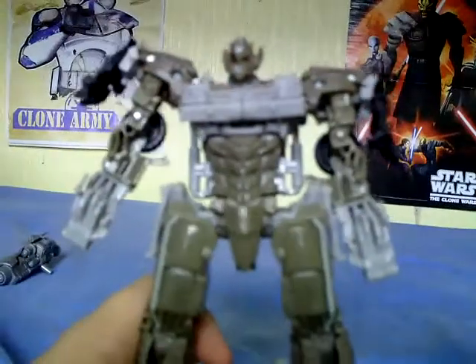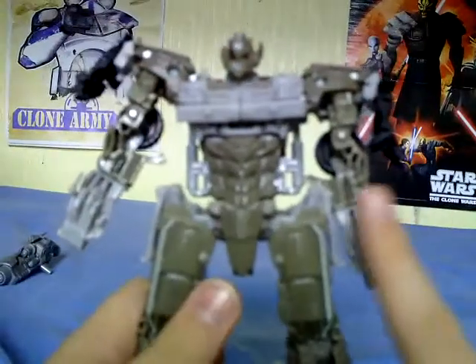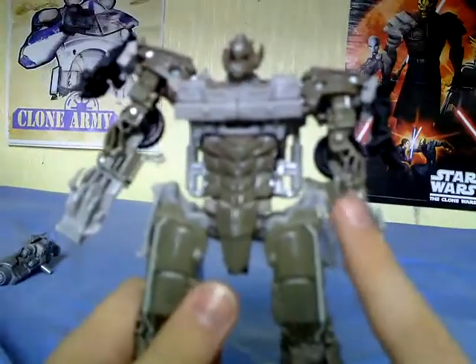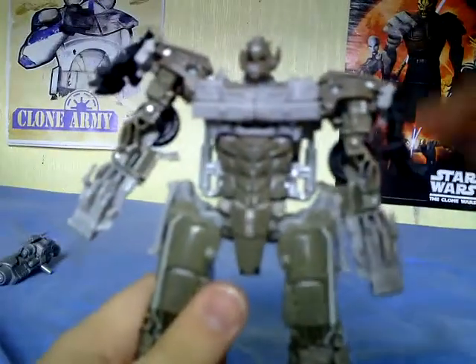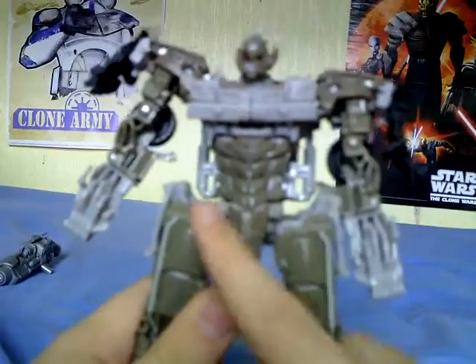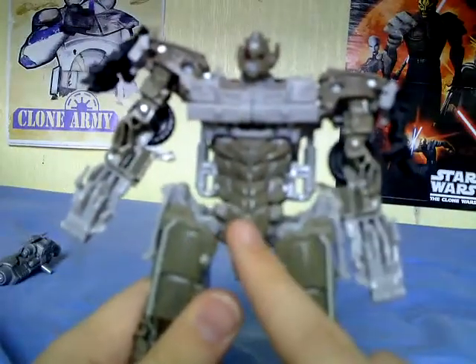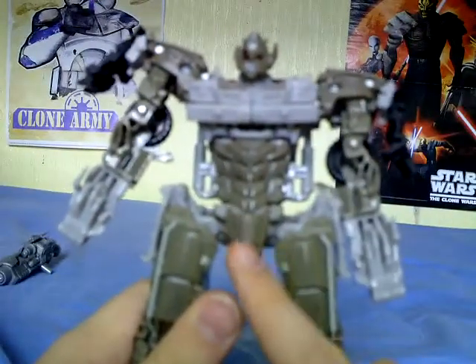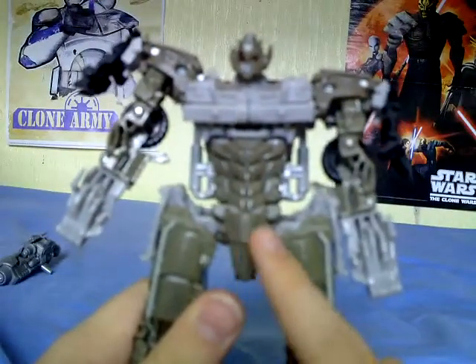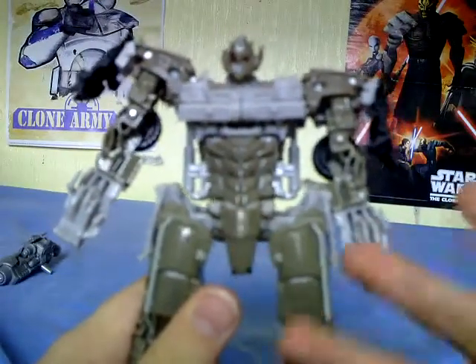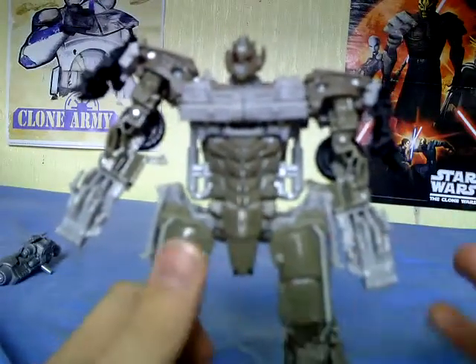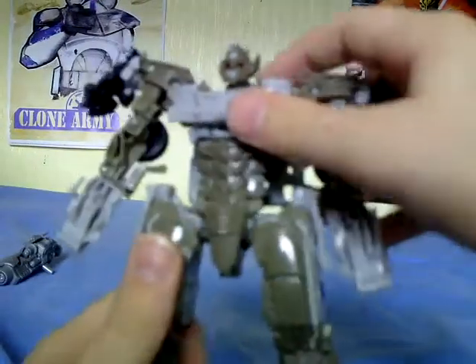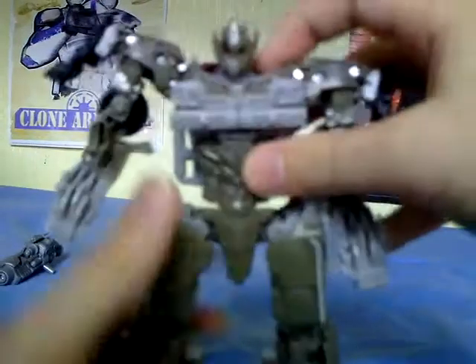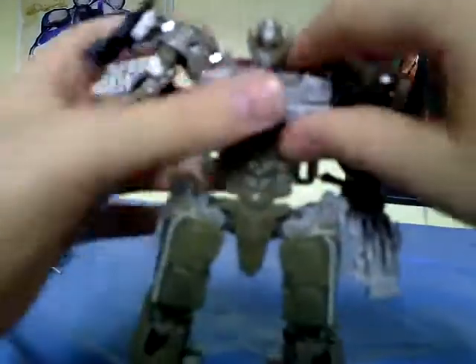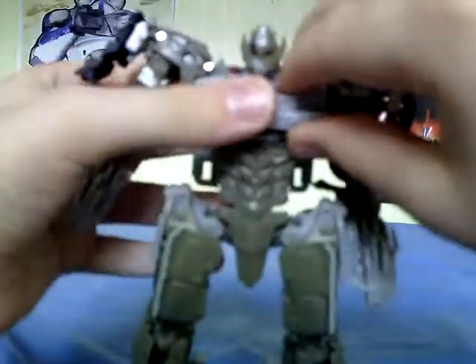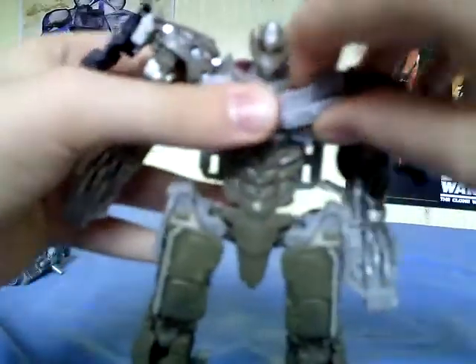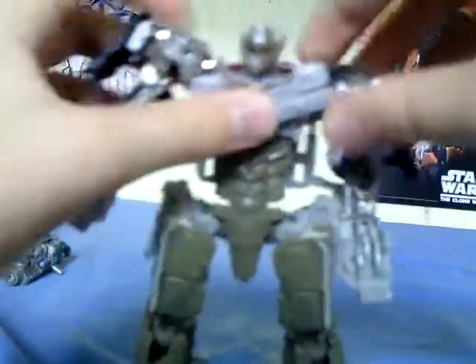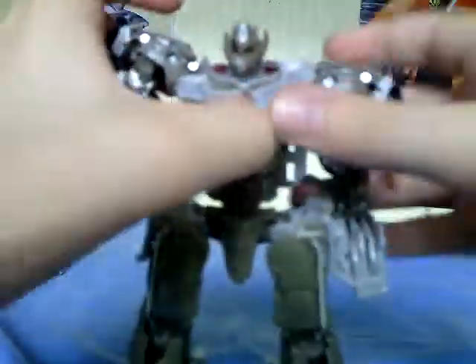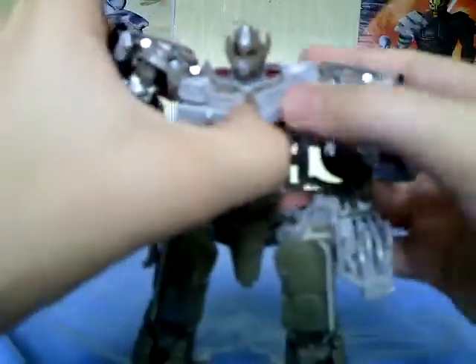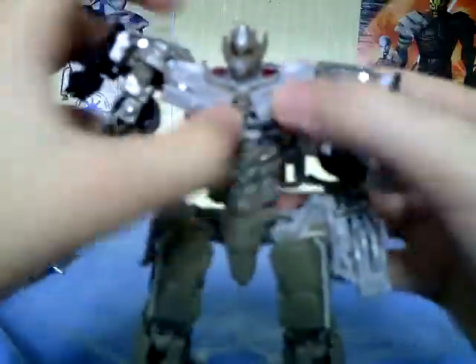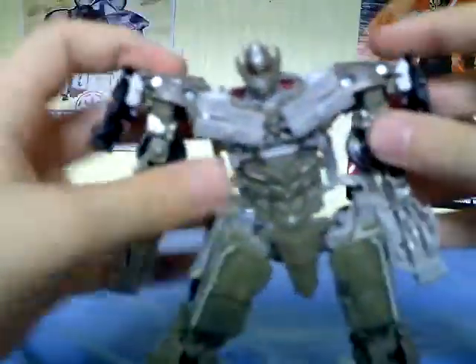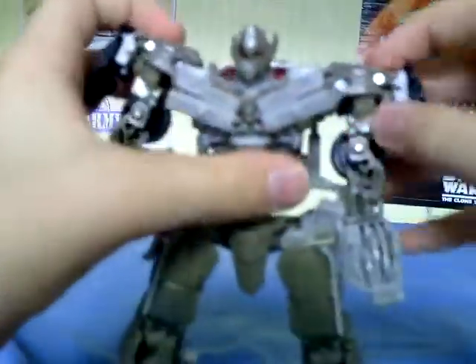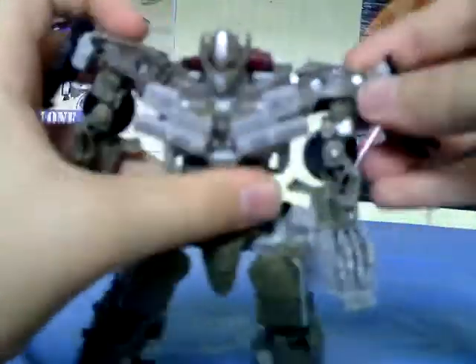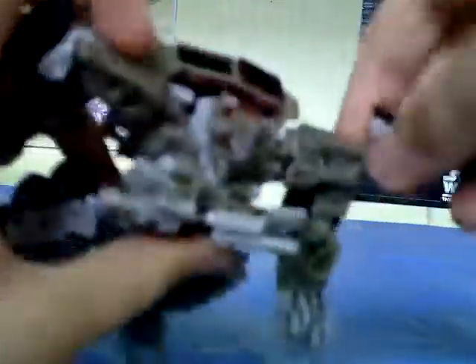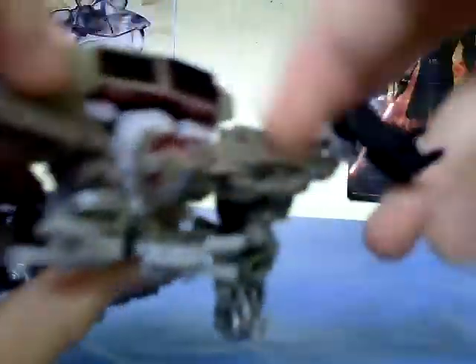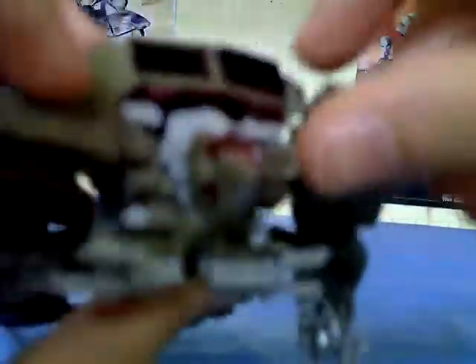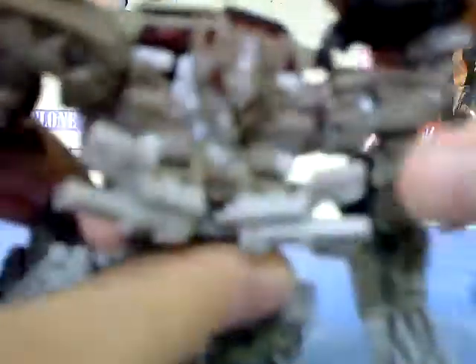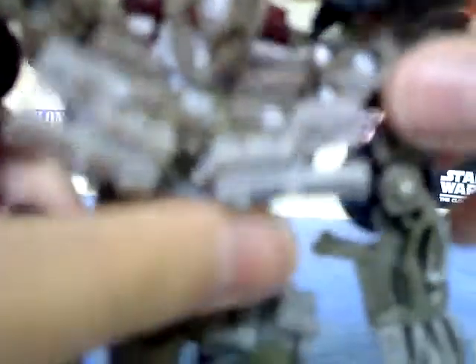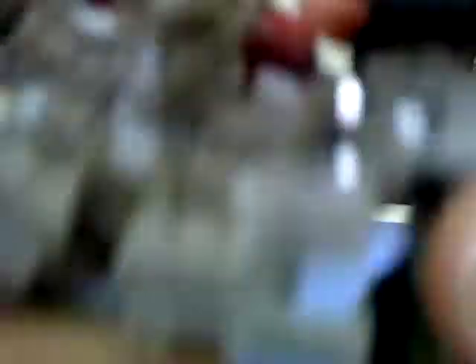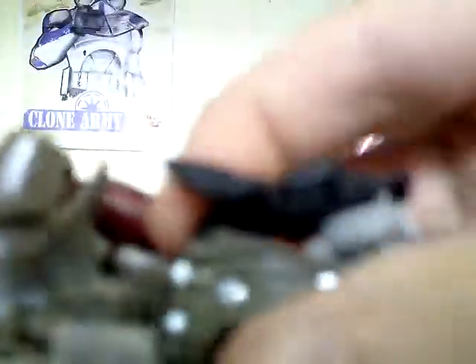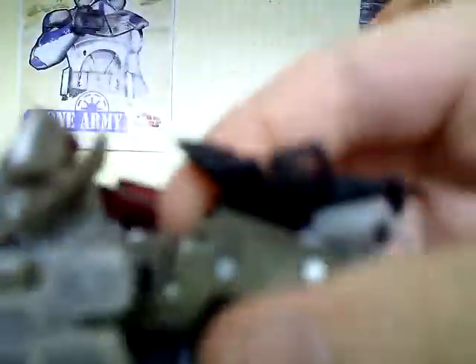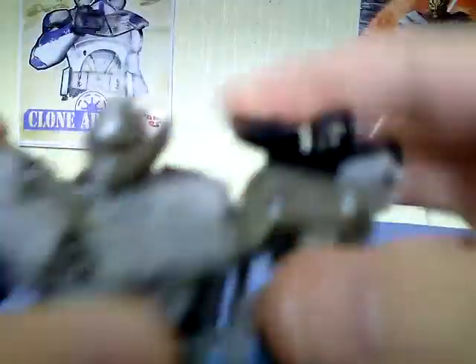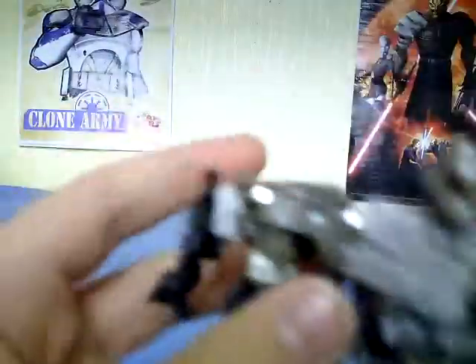He does have light piping but it's rubbish! Split the bumper, rotate these around, and they do actually tab in.